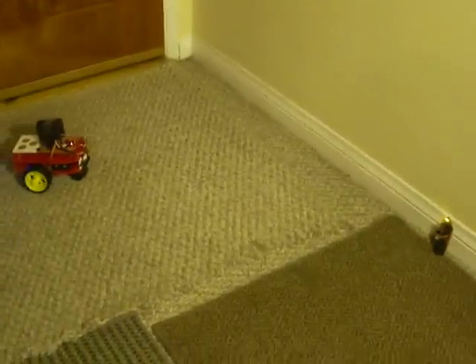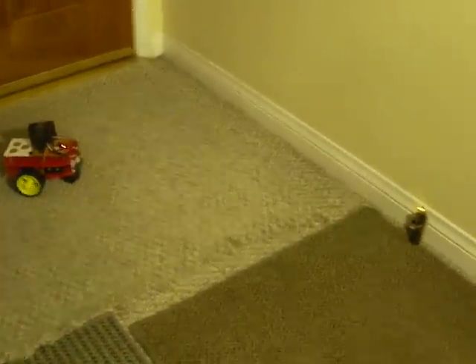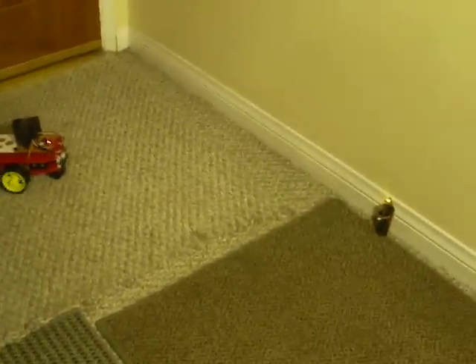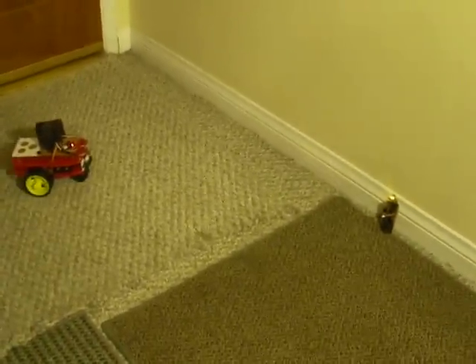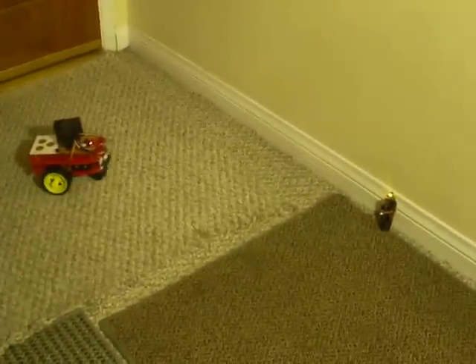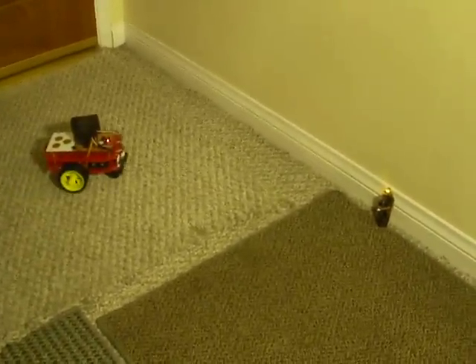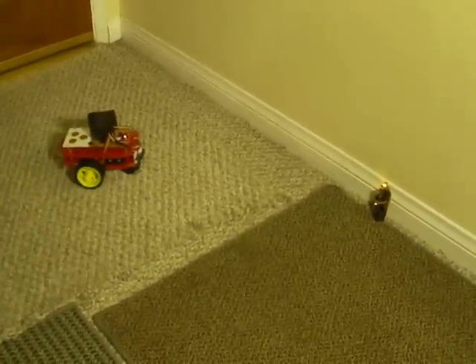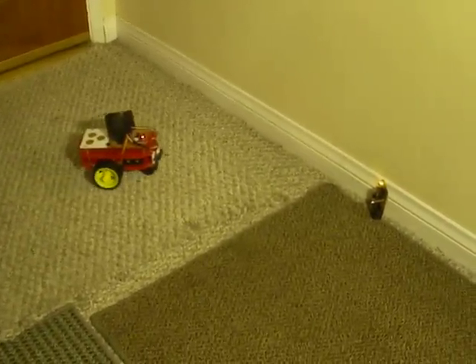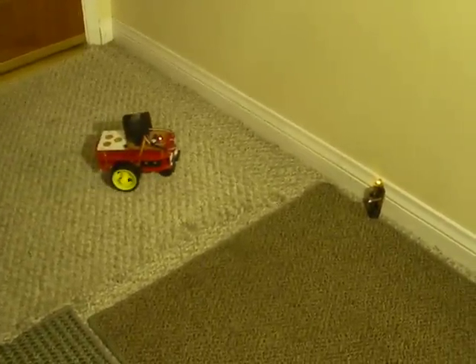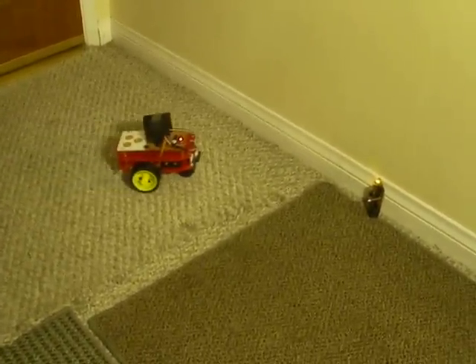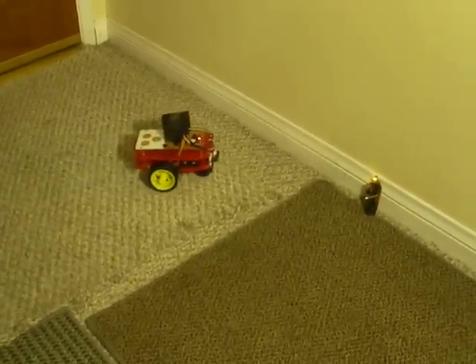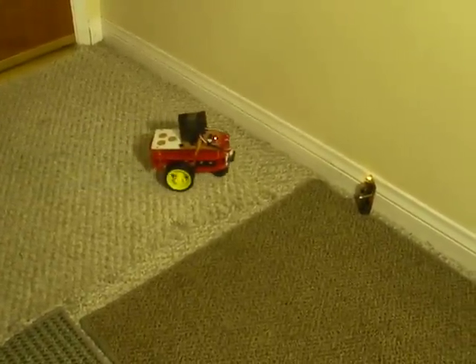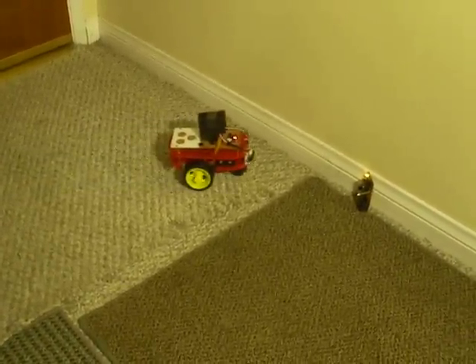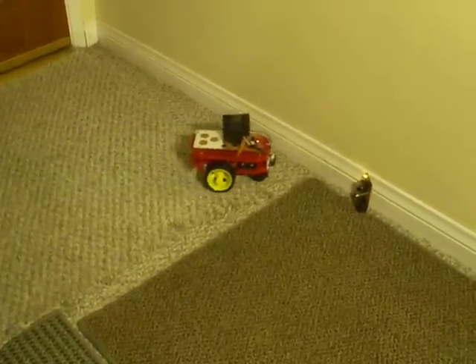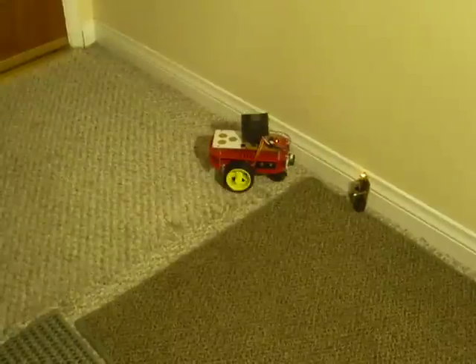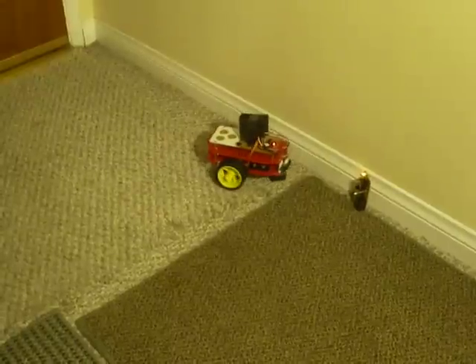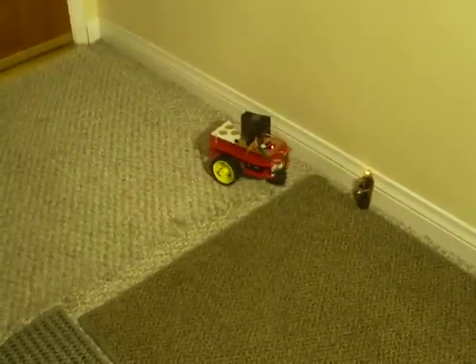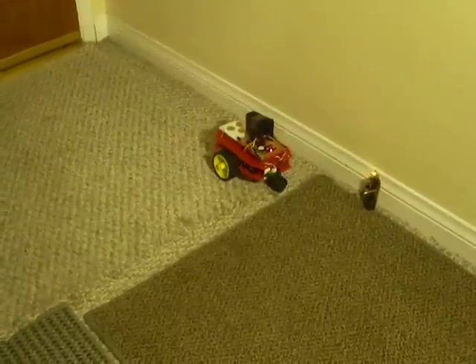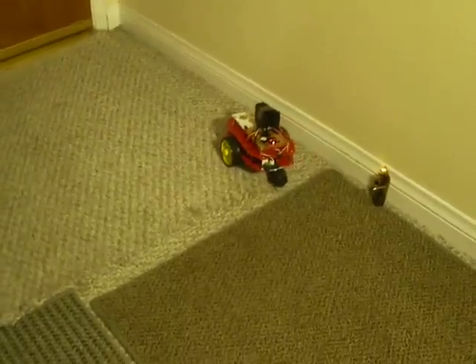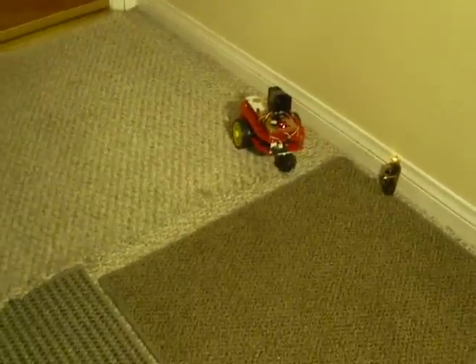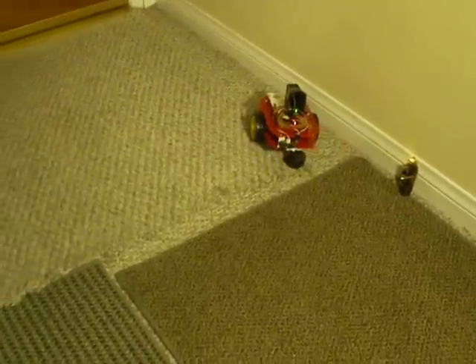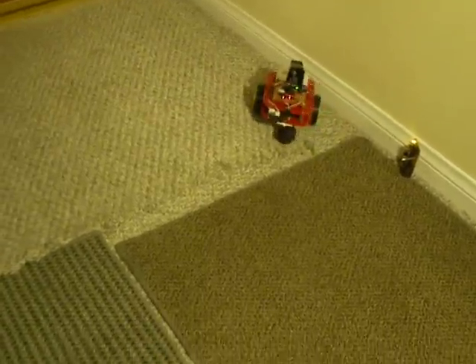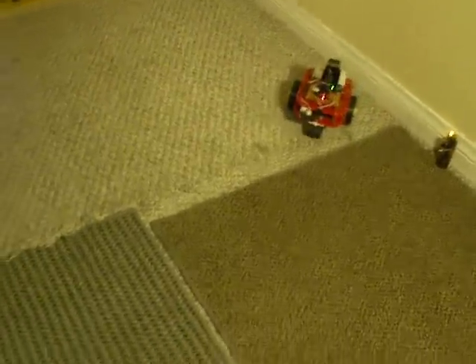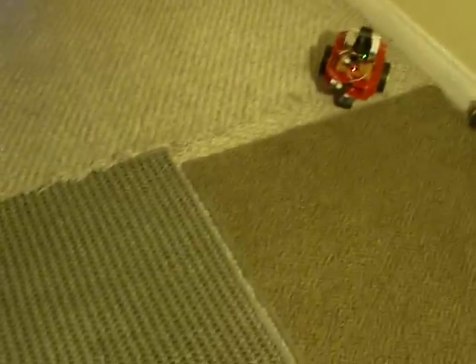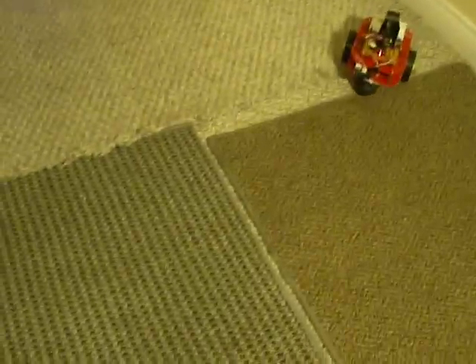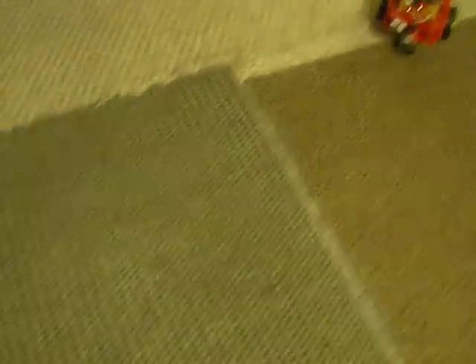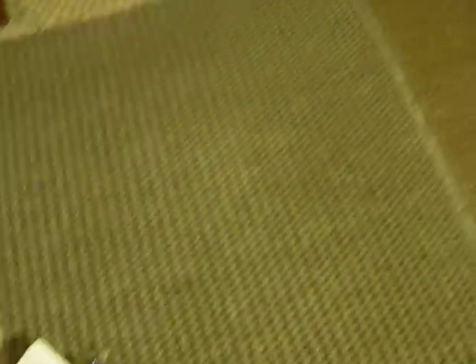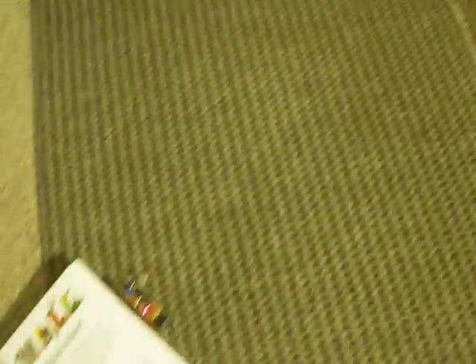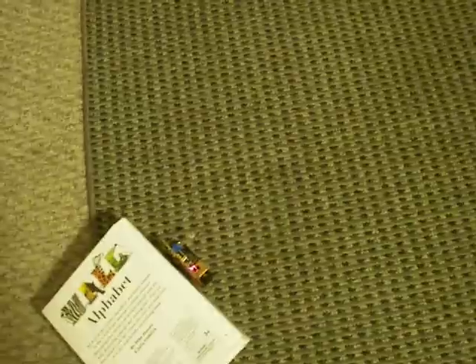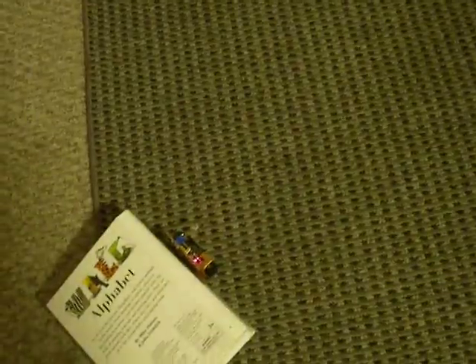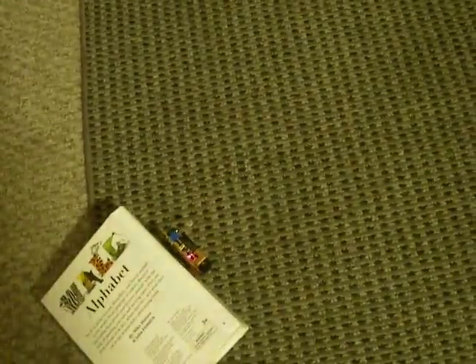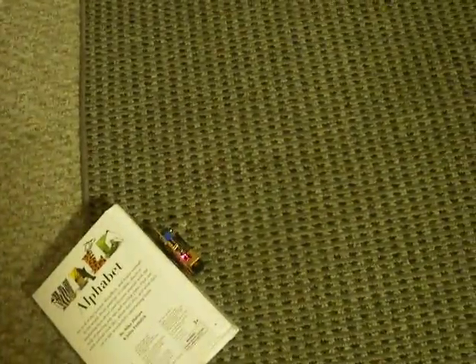It'll just do this all day long — one more time. Coming after the one with the red indicator LED.